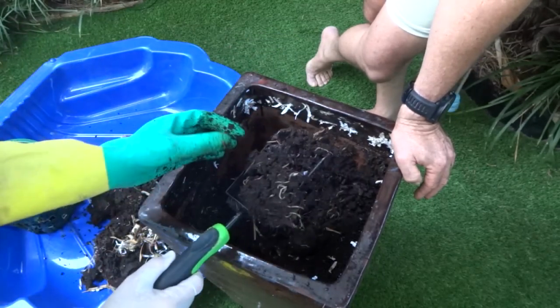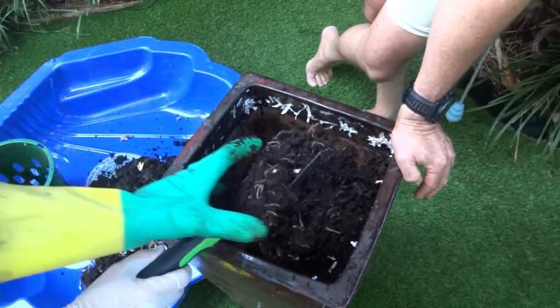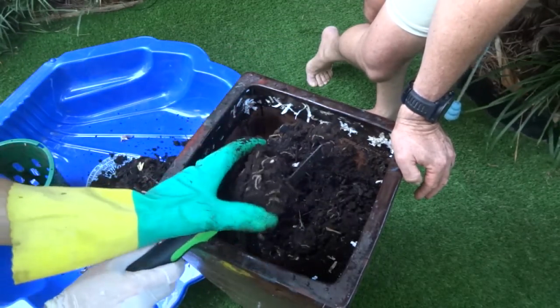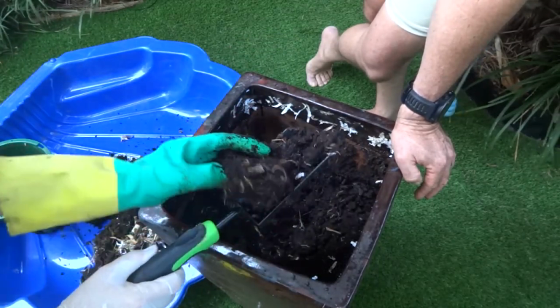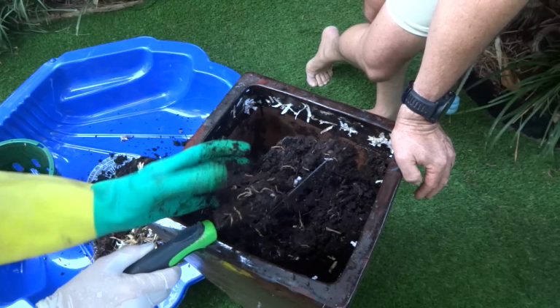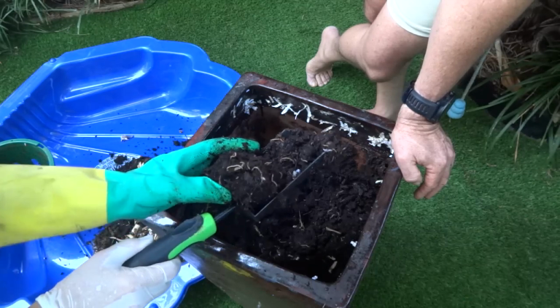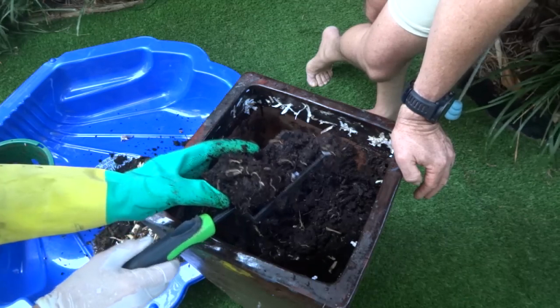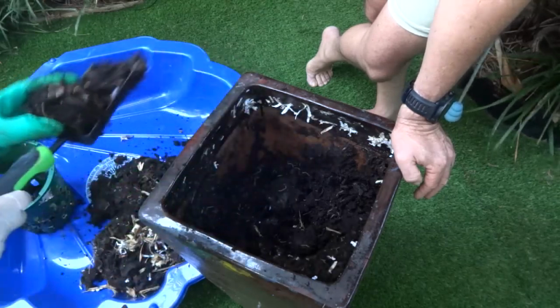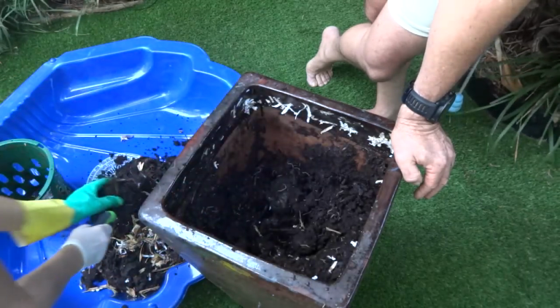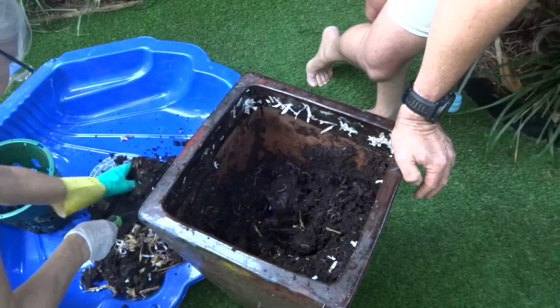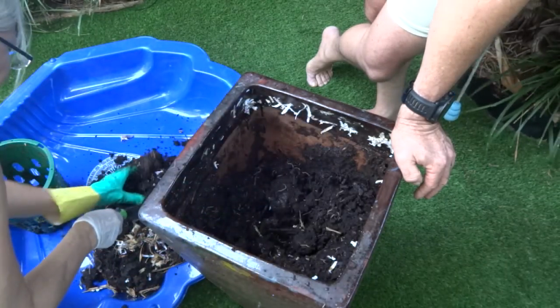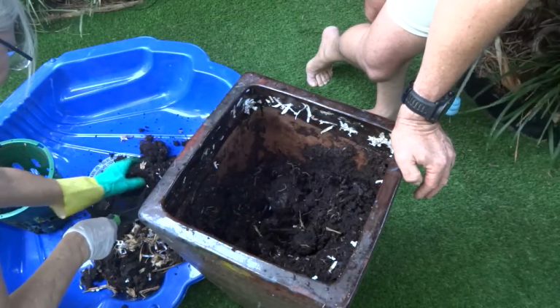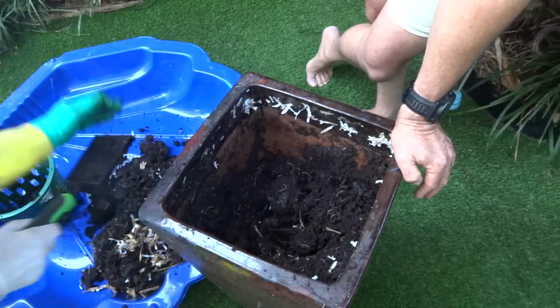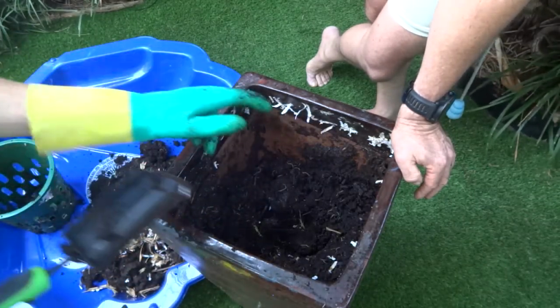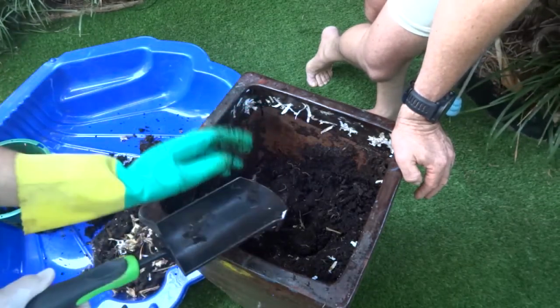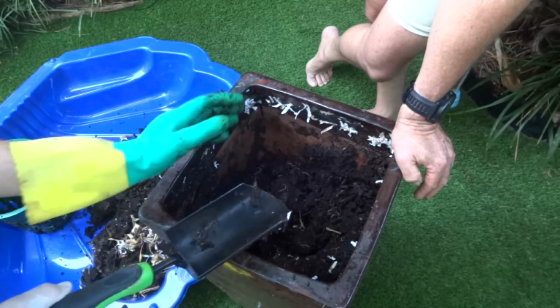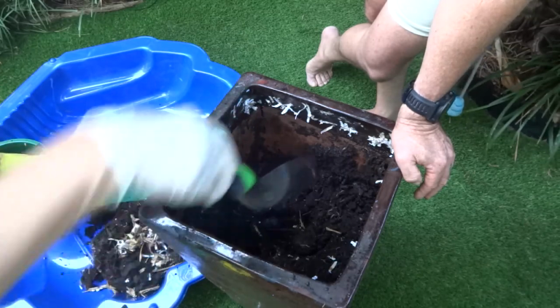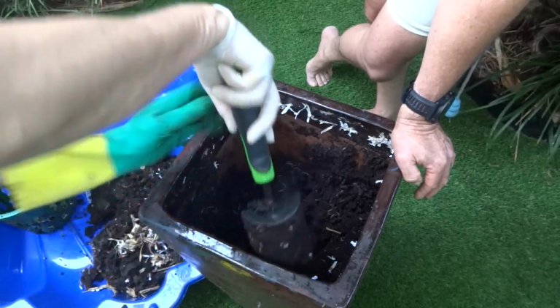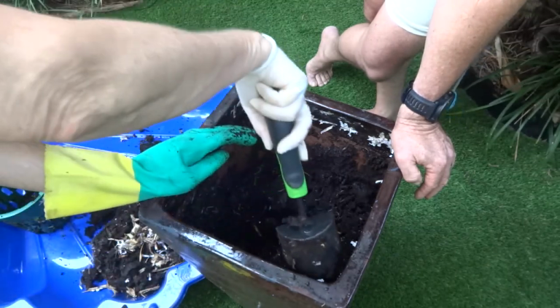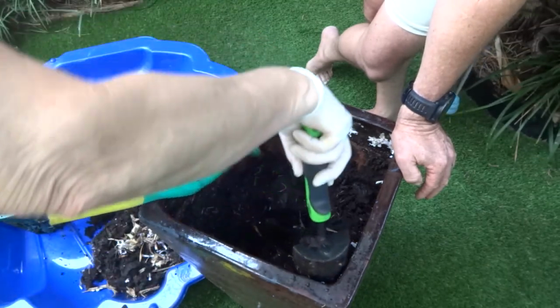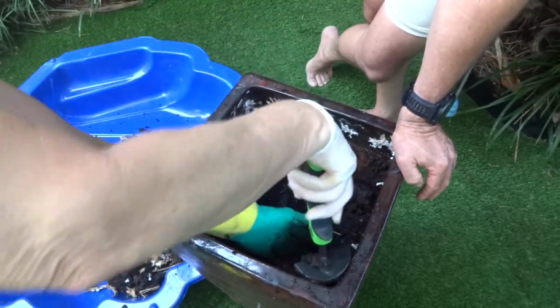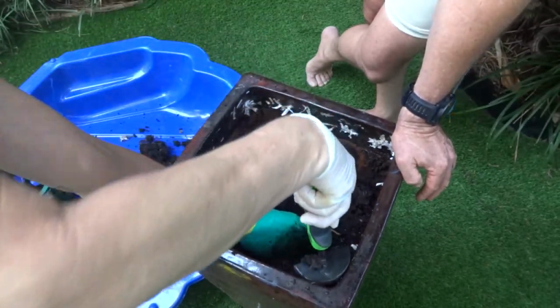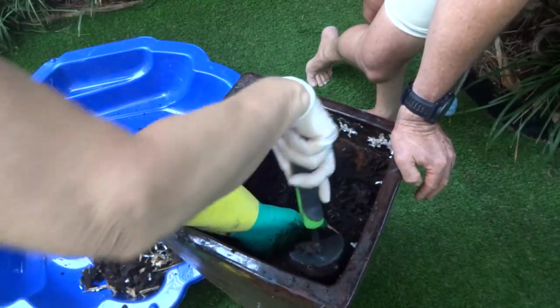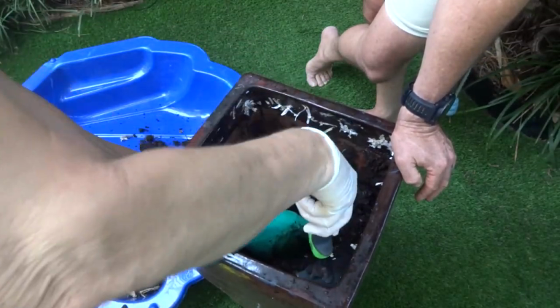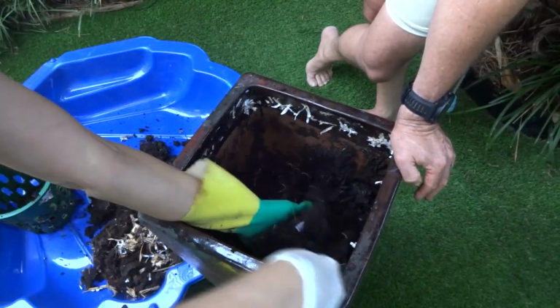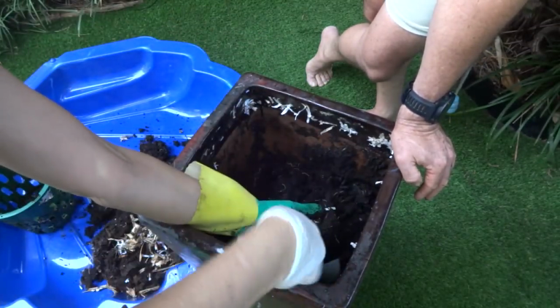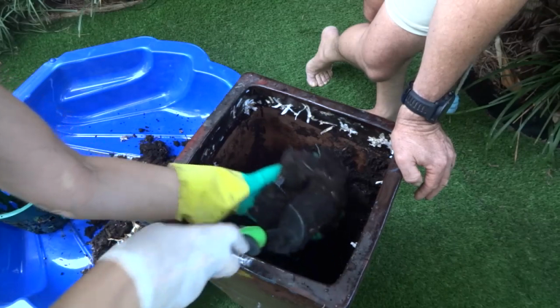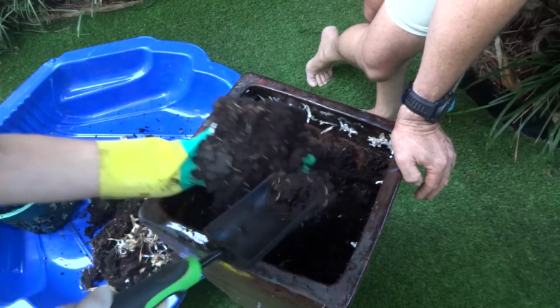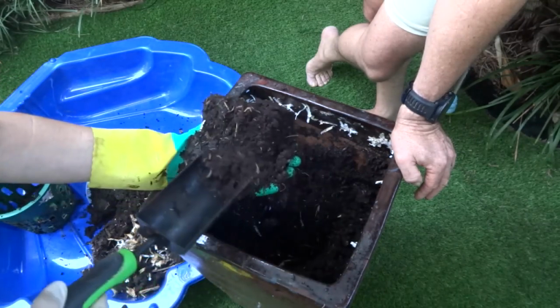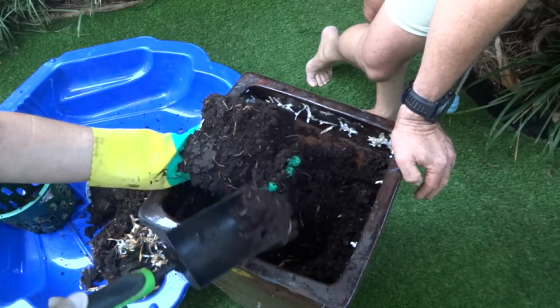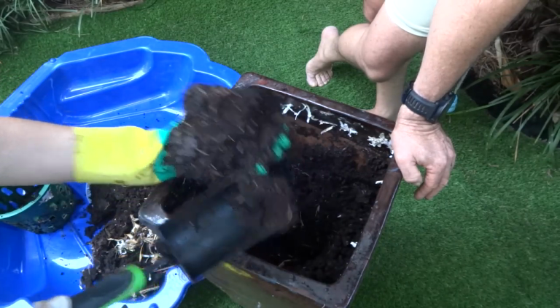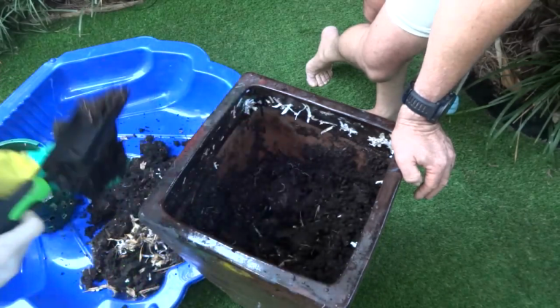I think this might not work in a really hot garden because it might get too hot for the worms. But your garden is beautiful and cool, which is clearly perfect conditions for them.